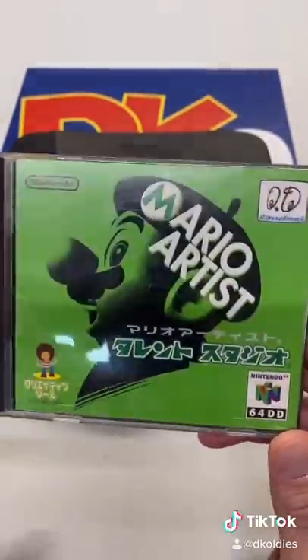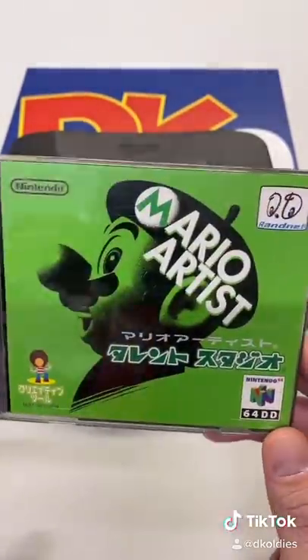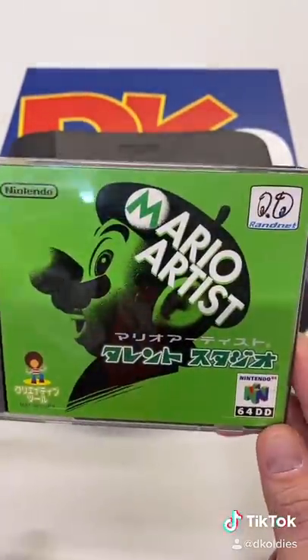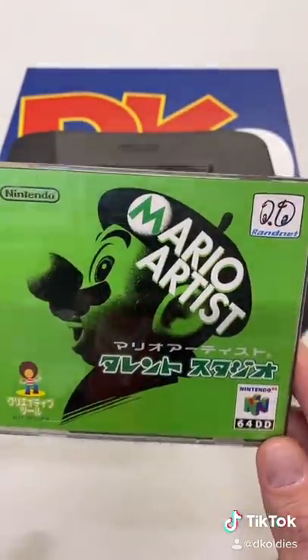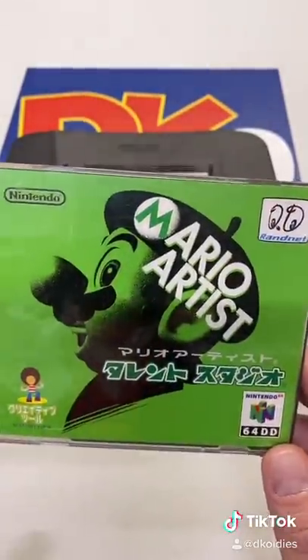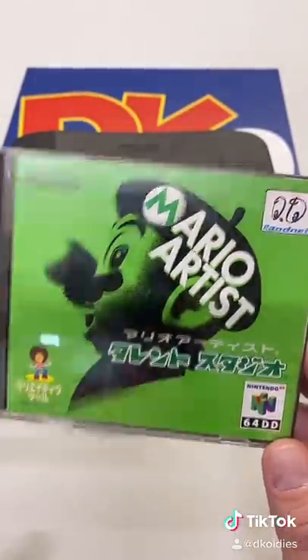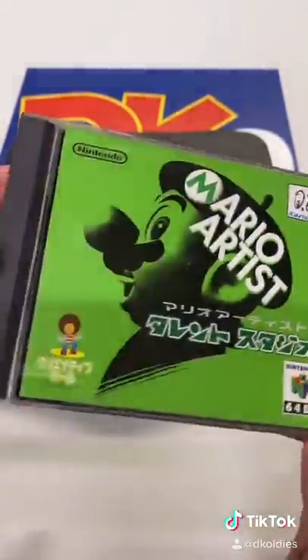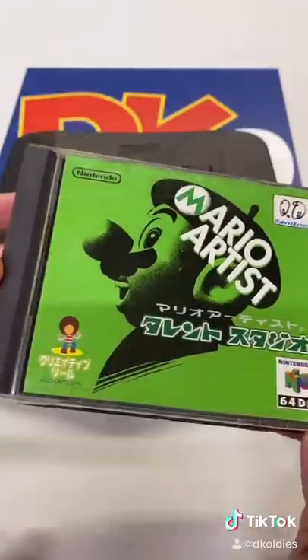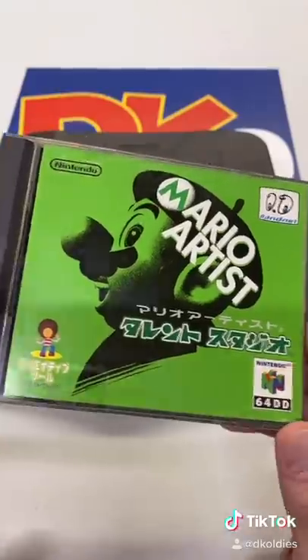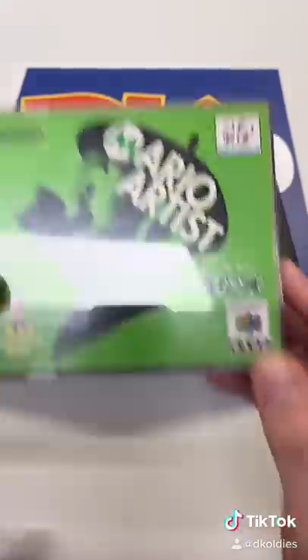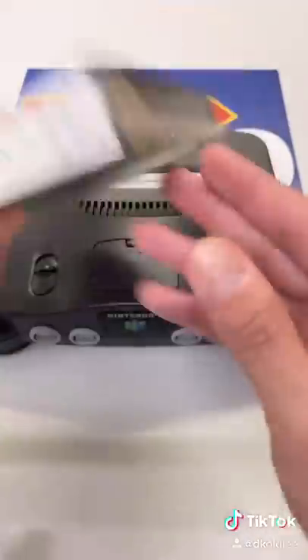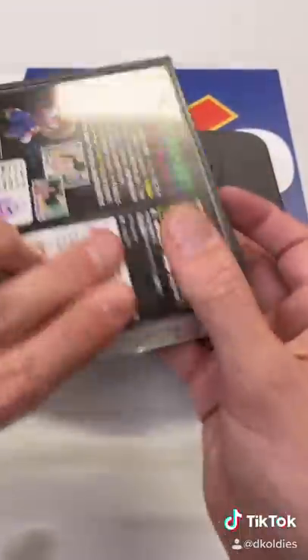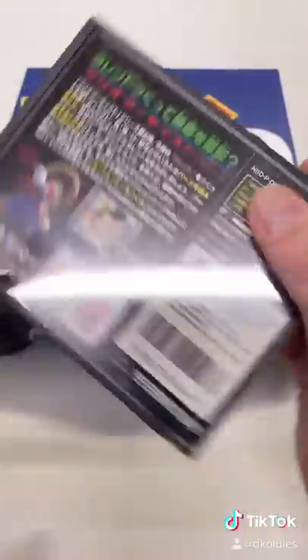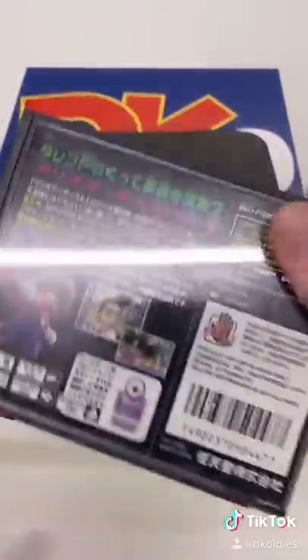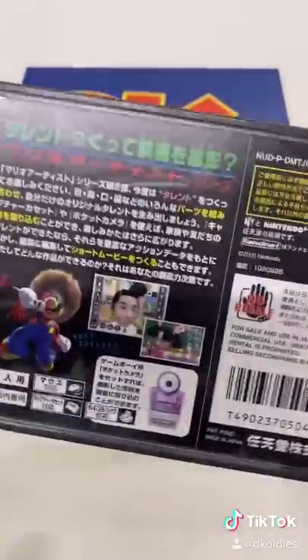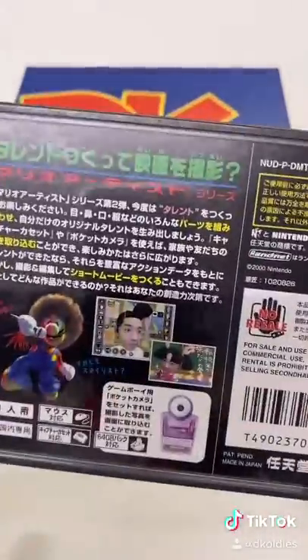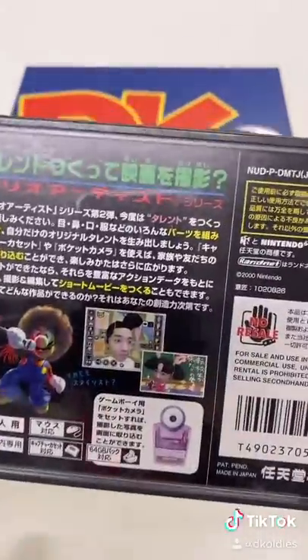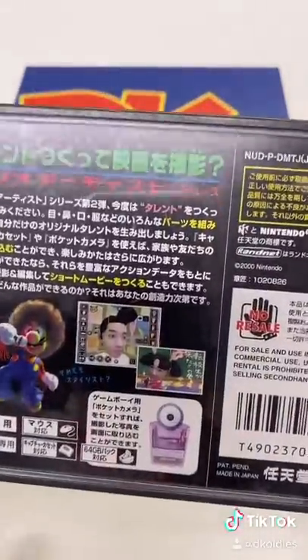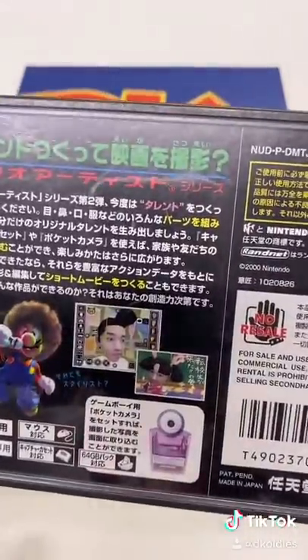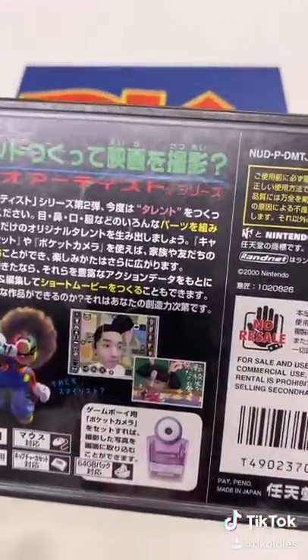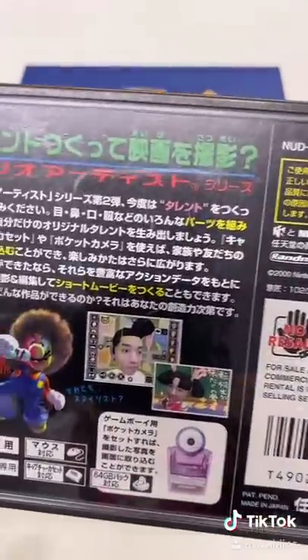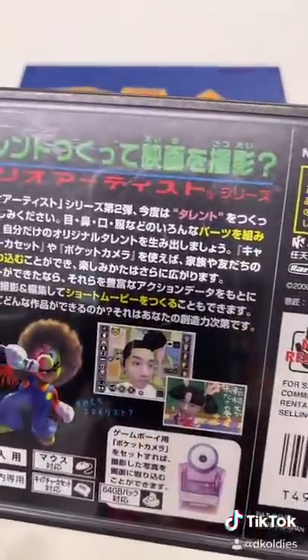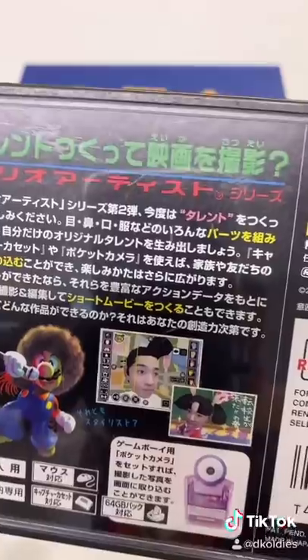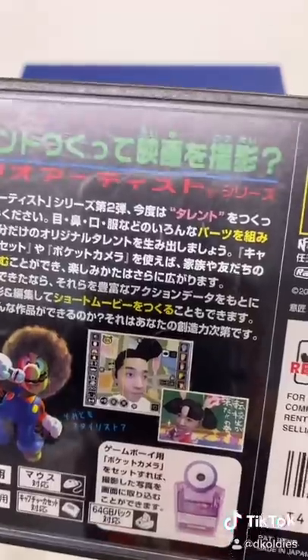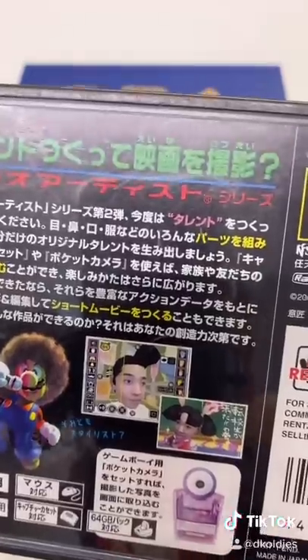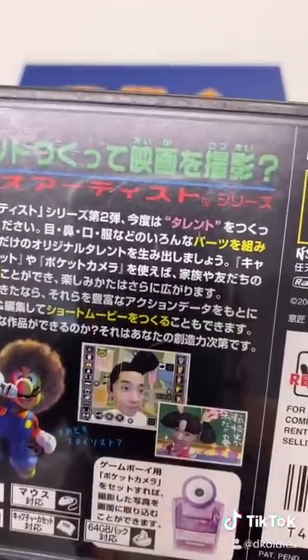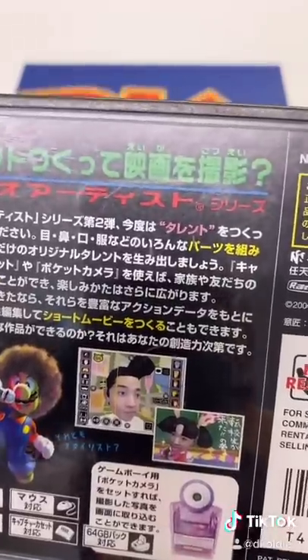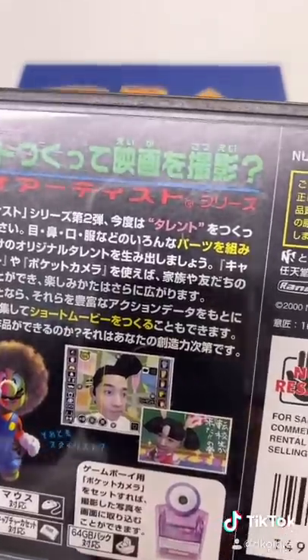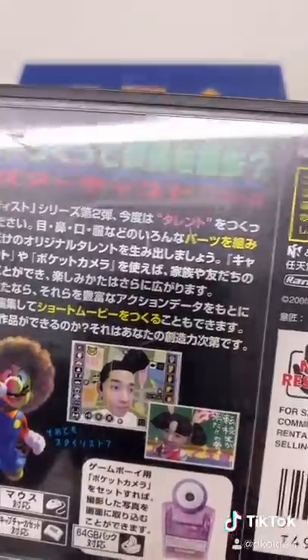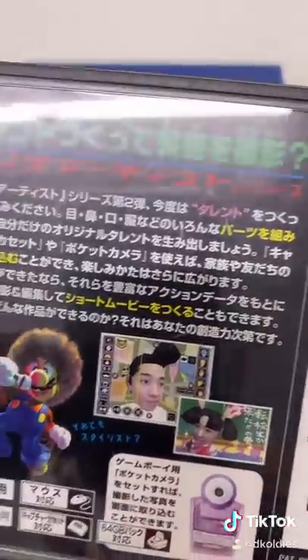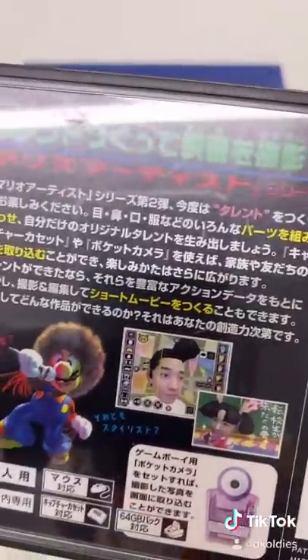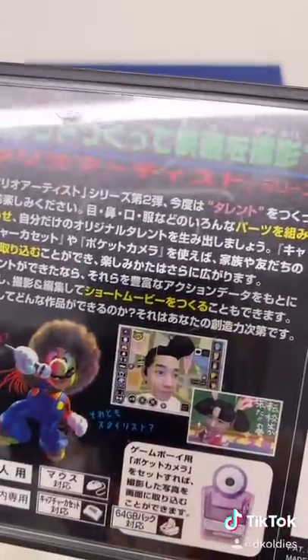This is called Mario Artist. It's kind of like the sequel to Mario Paint, where you can create animations, draw pictures, and even share them with friends online.